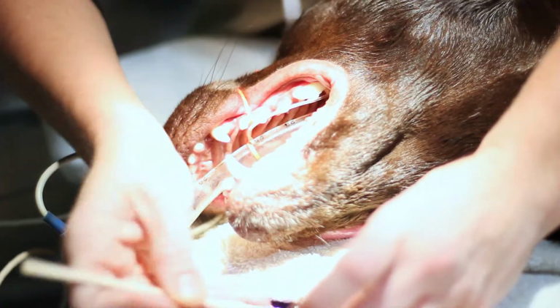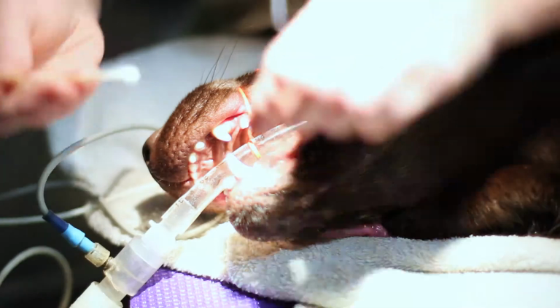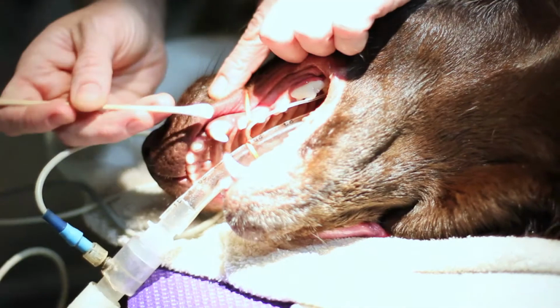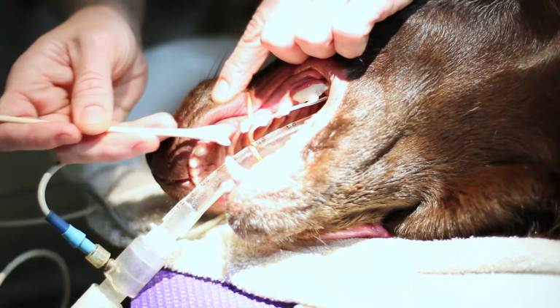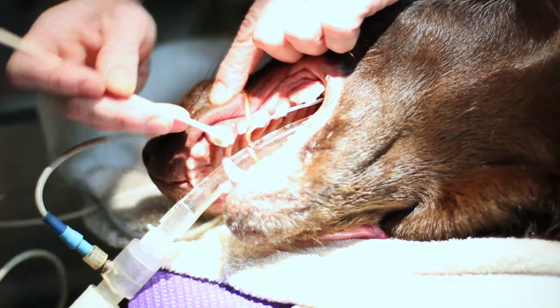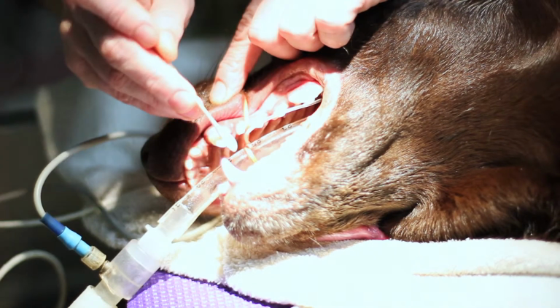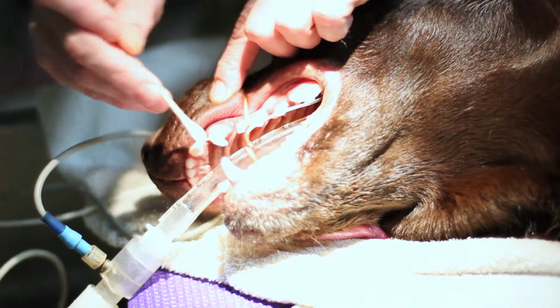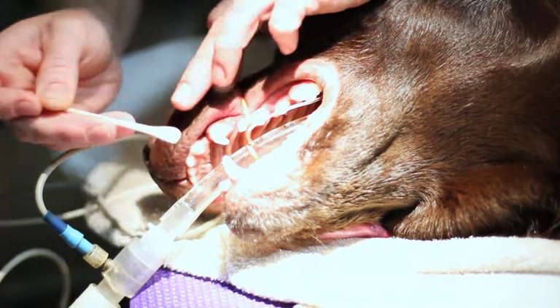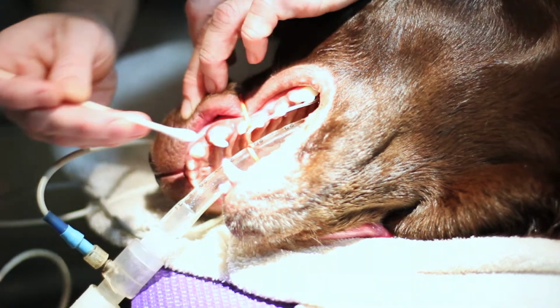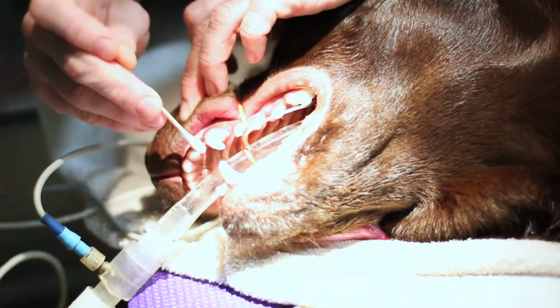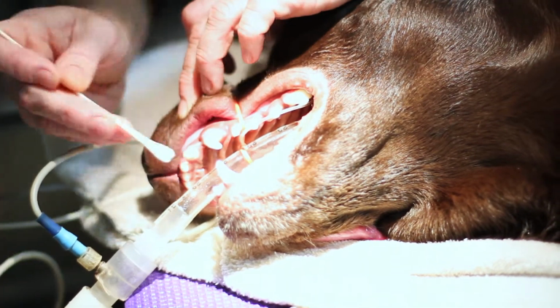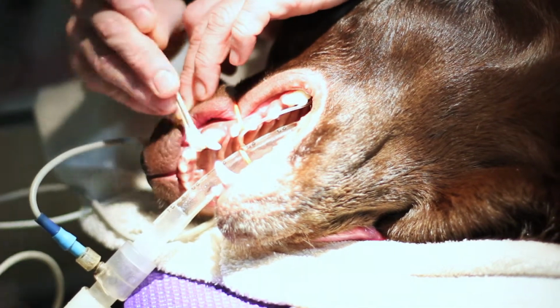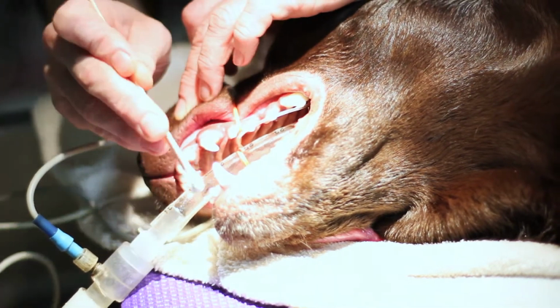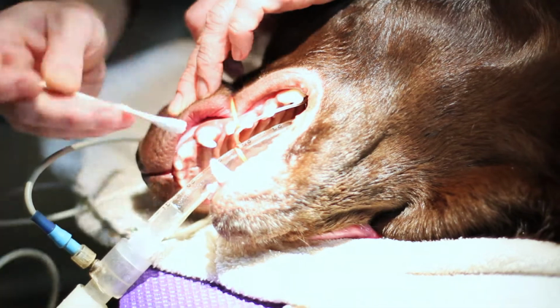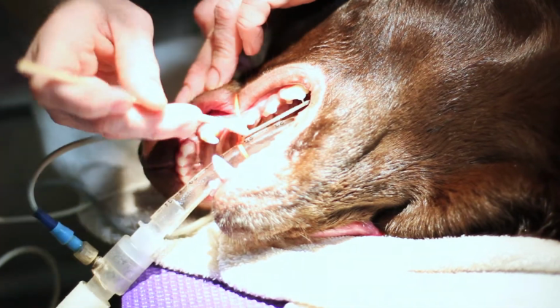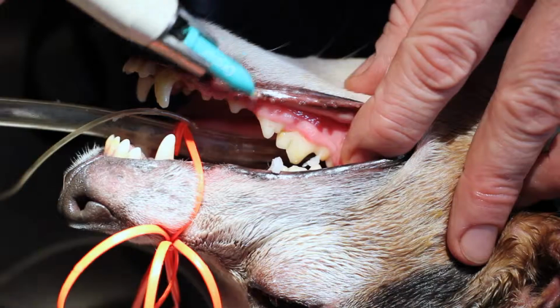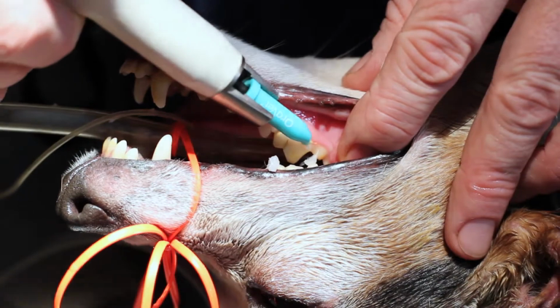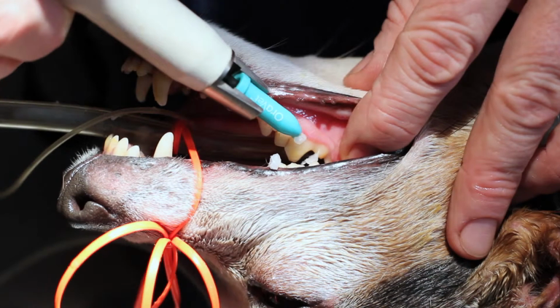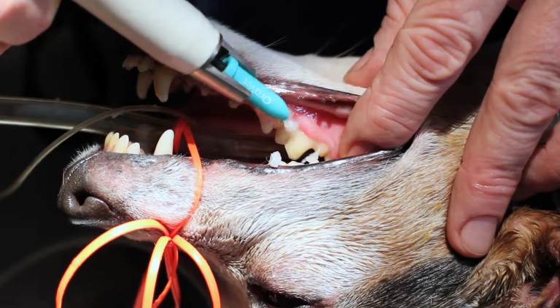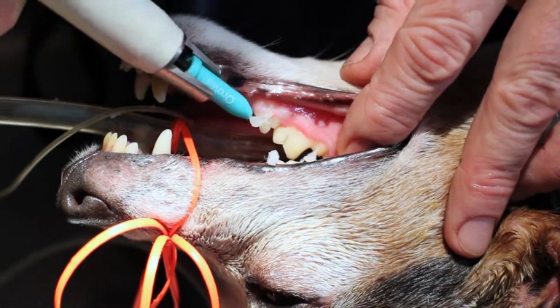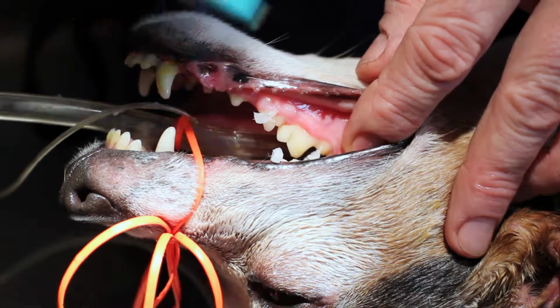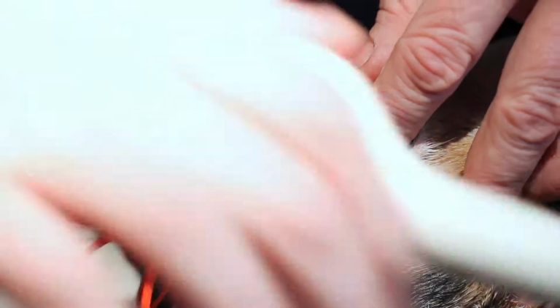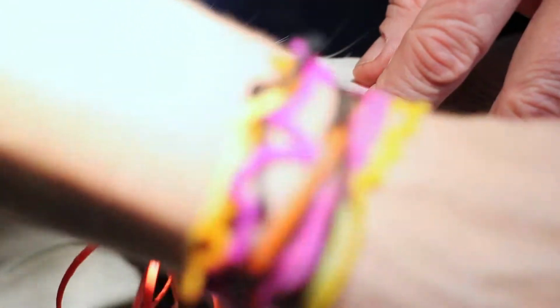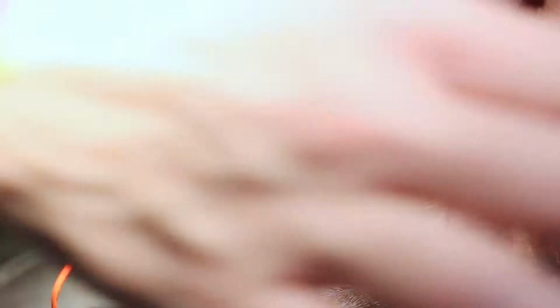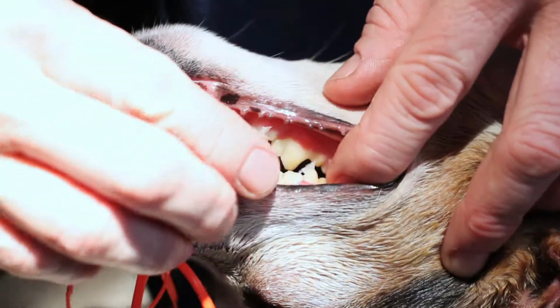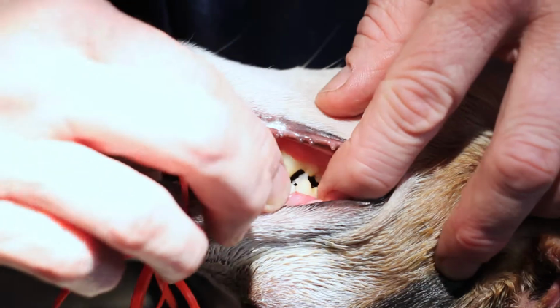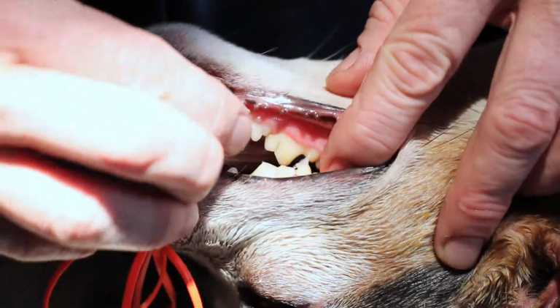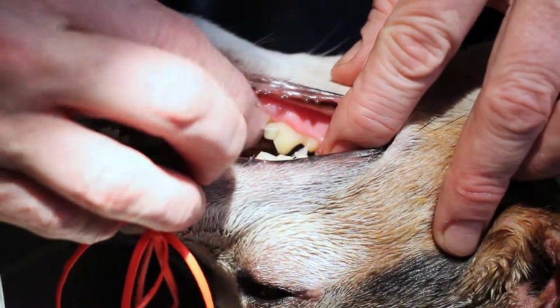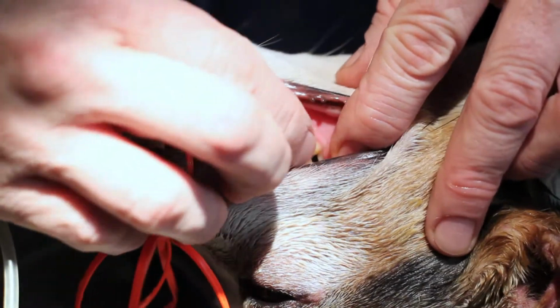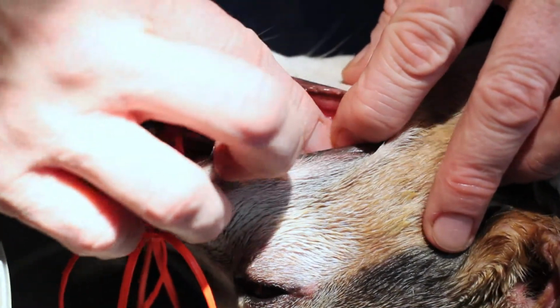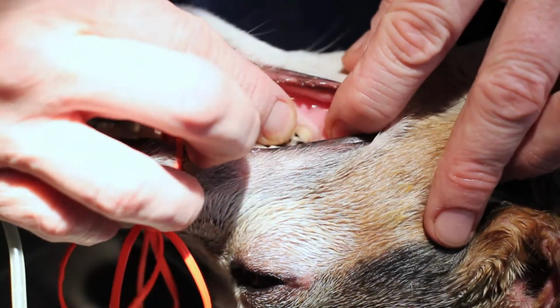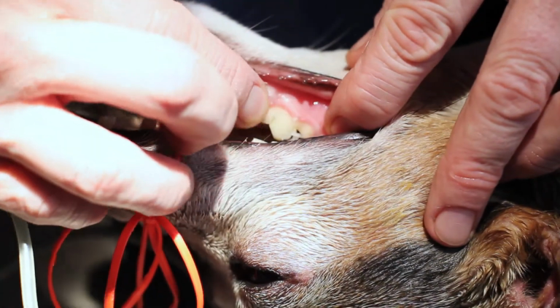Dental cleaning is followed by a fluoride treatment to help strengthen enamel and deter plaque formation. OraVet is a product that is applied to help the tooth-gum interface prevent tartar buildup and periodontal disease.